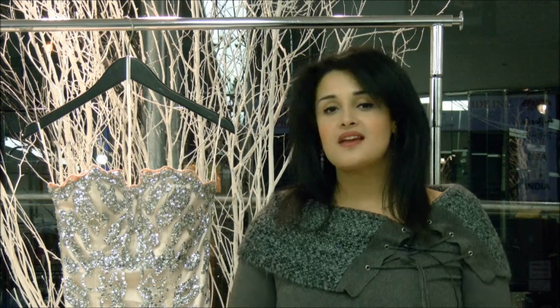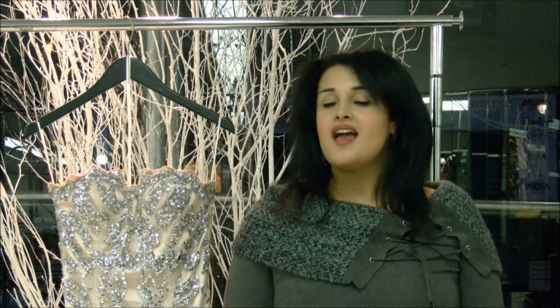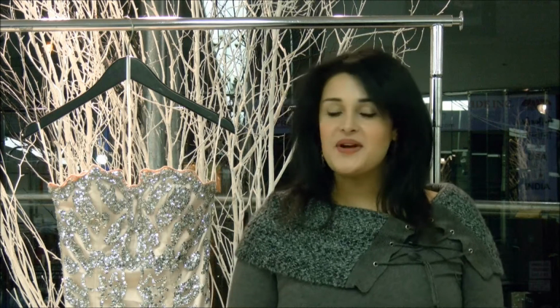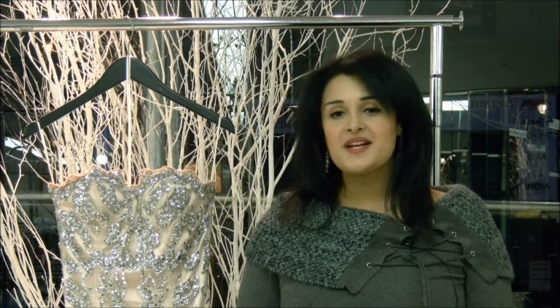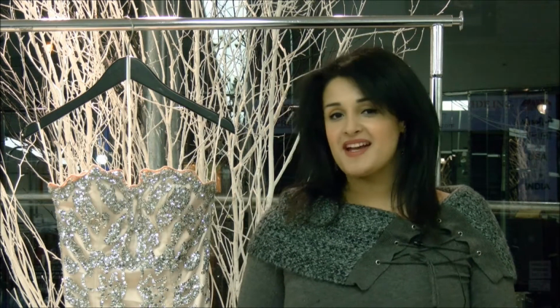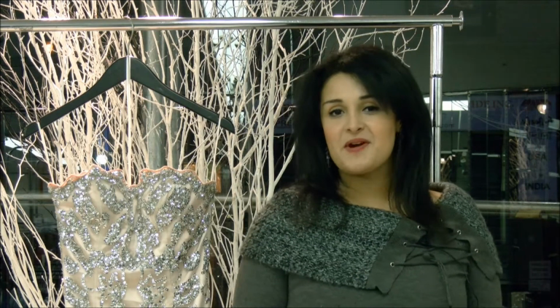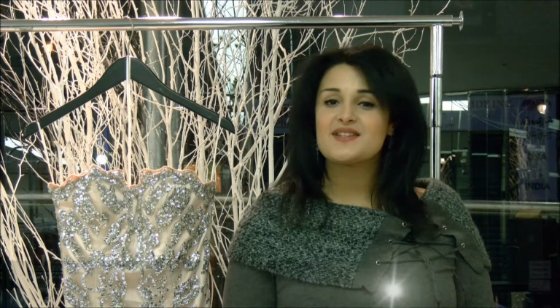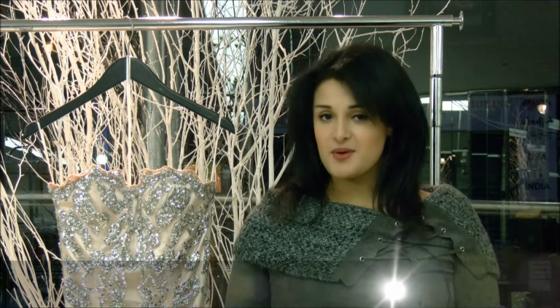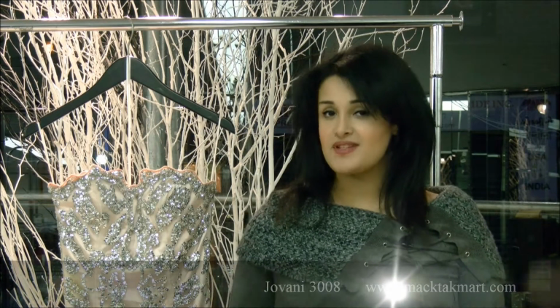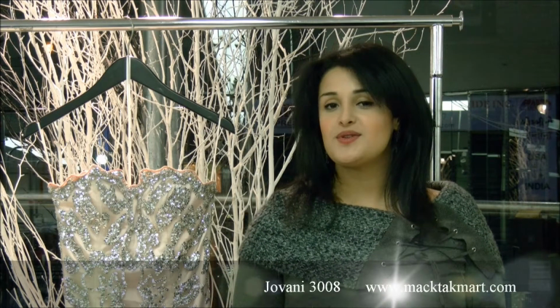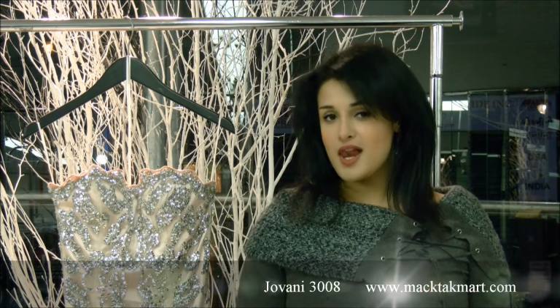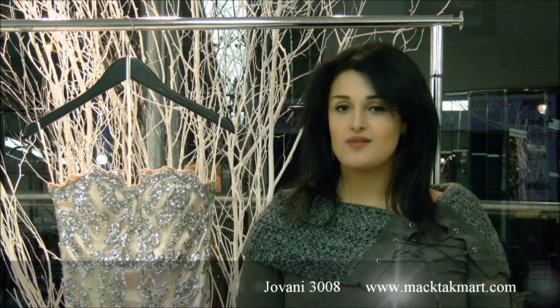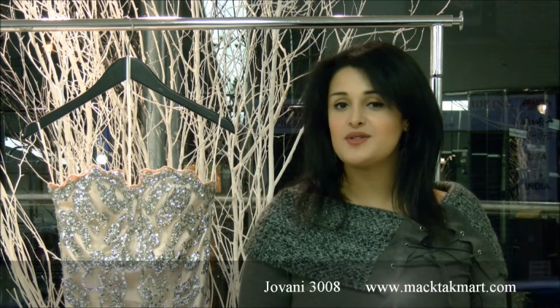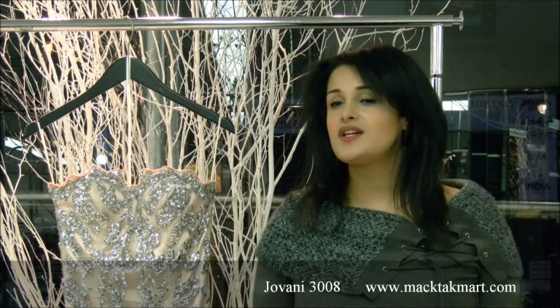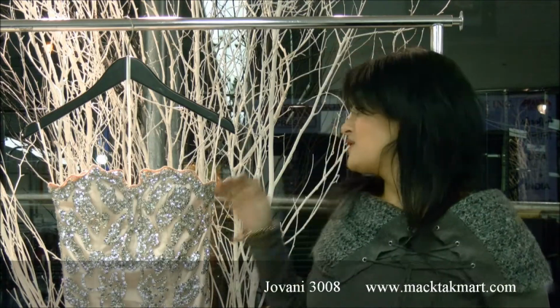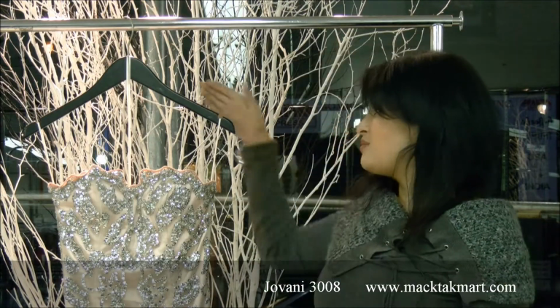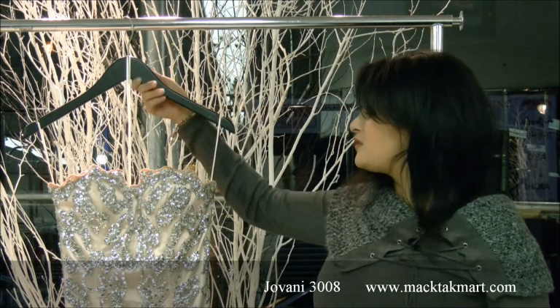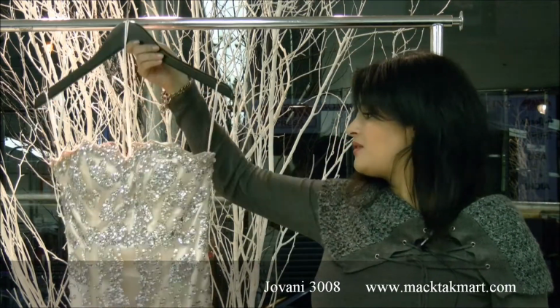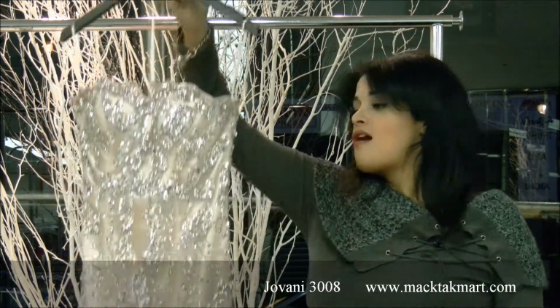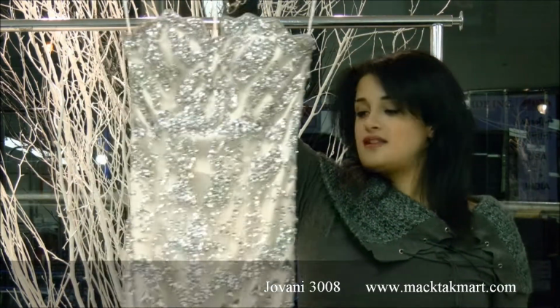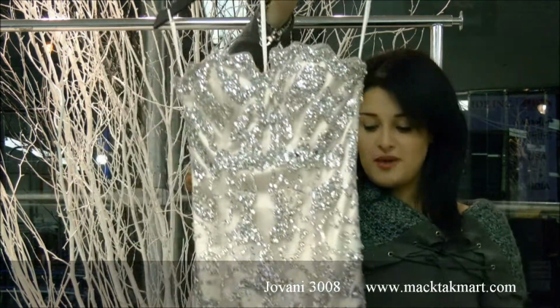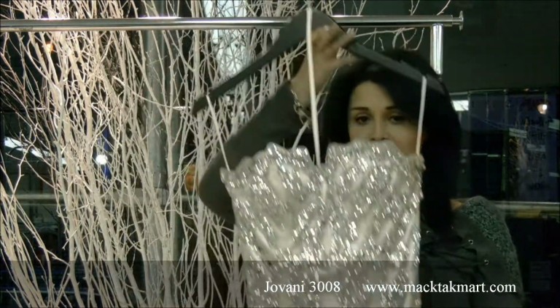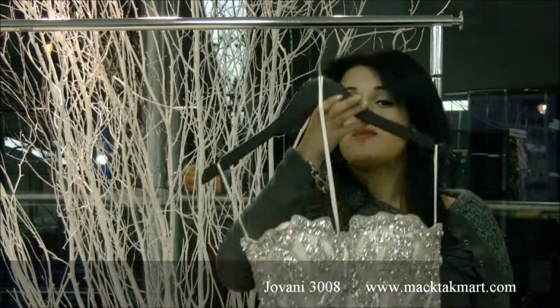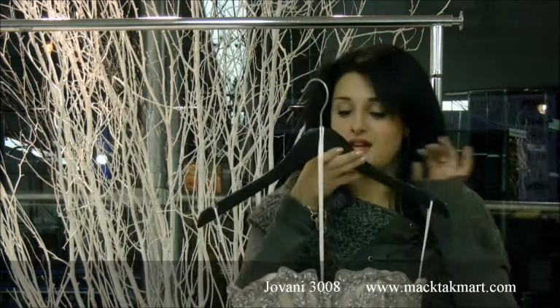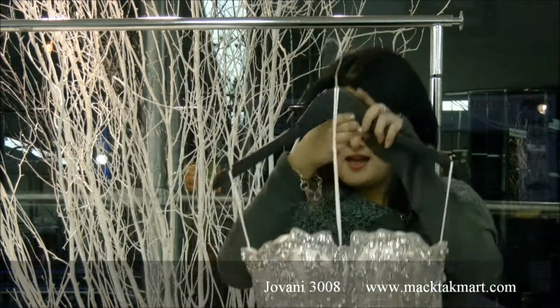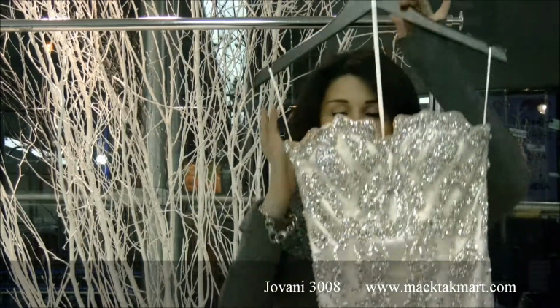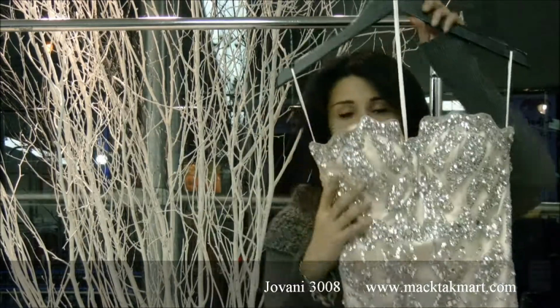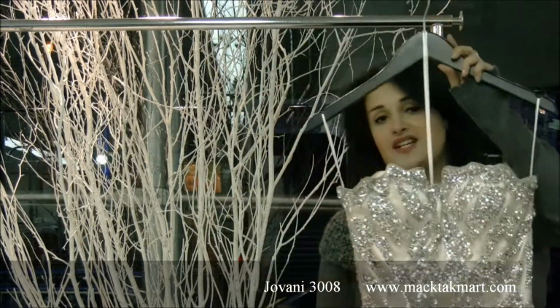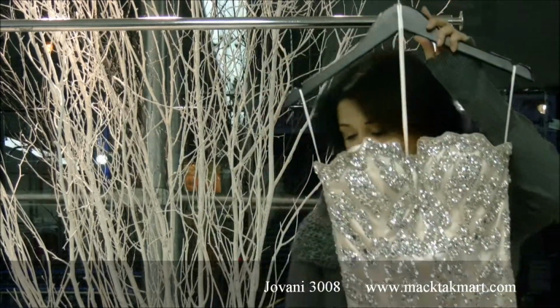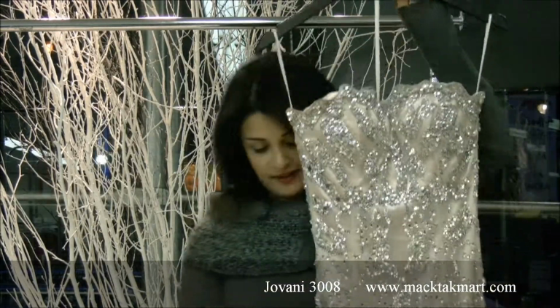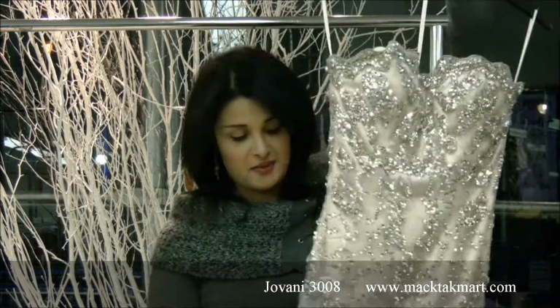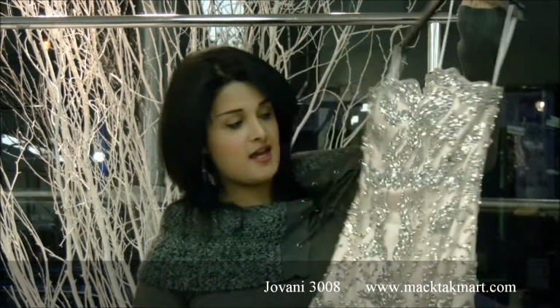Hello and welcome to MagTag Mart. Today I'm going to present you the new collection of Giovanni Couture, which is this beautiful gown. It's a mermaid style gown by Giovanni and as you can see it's completely done by hand.